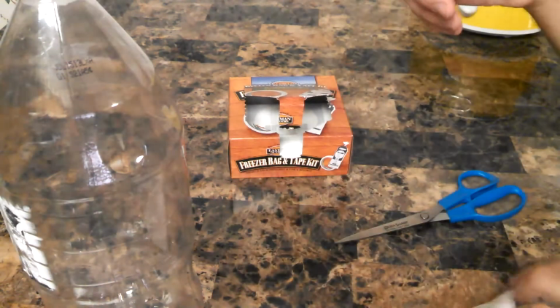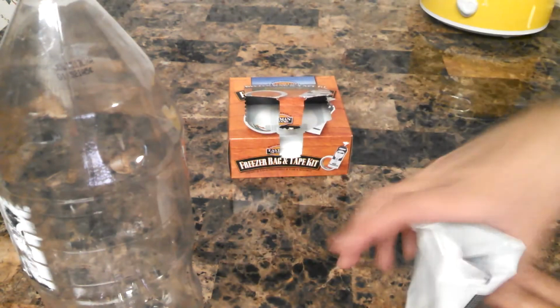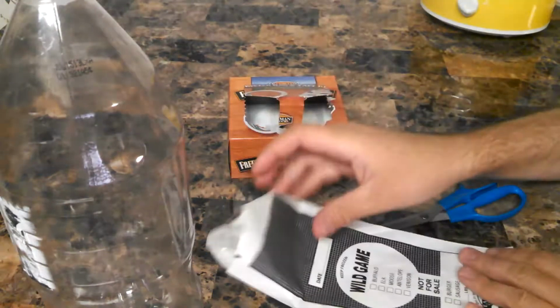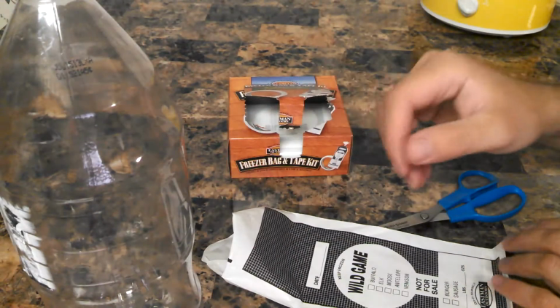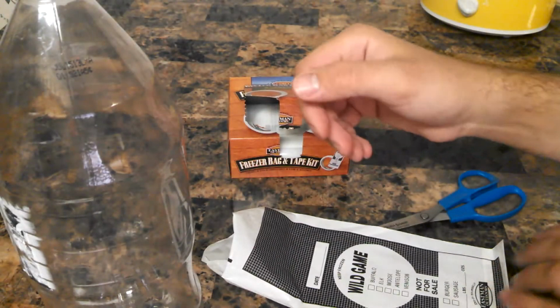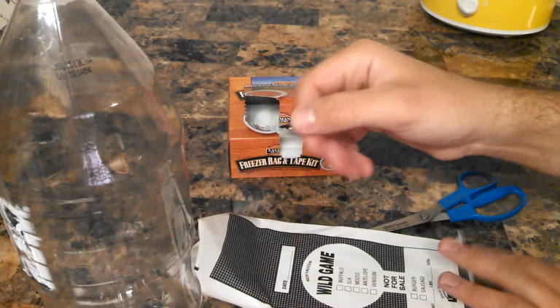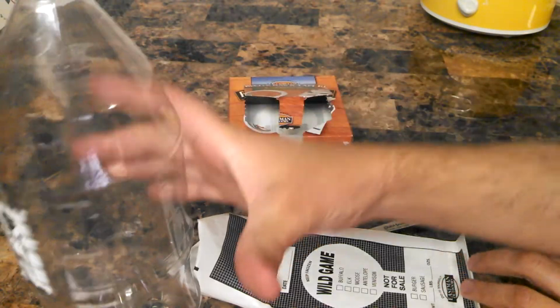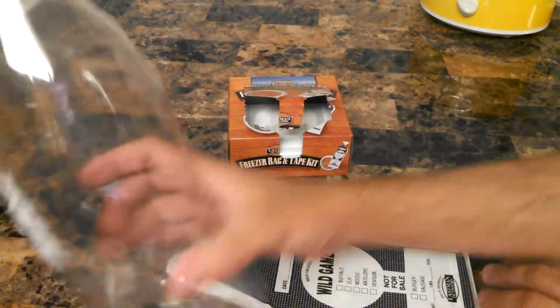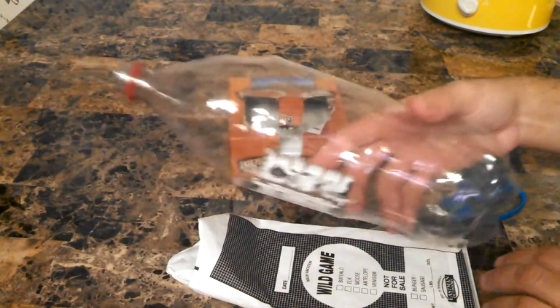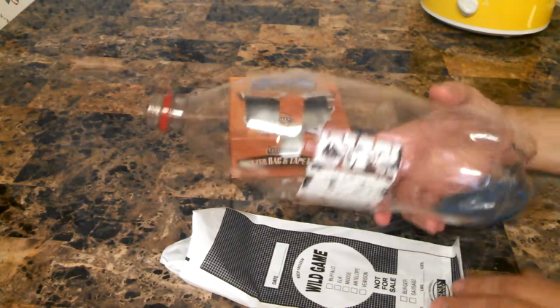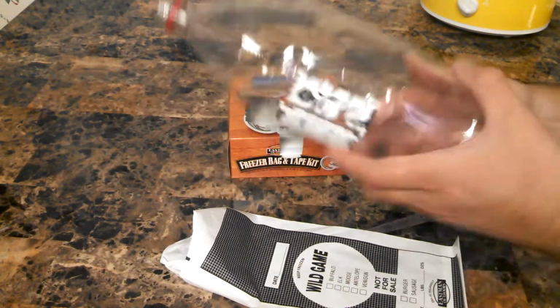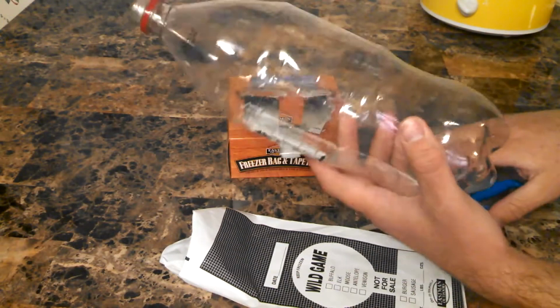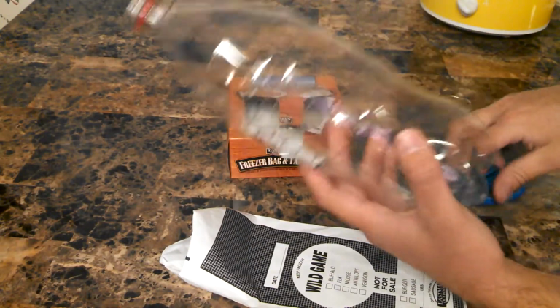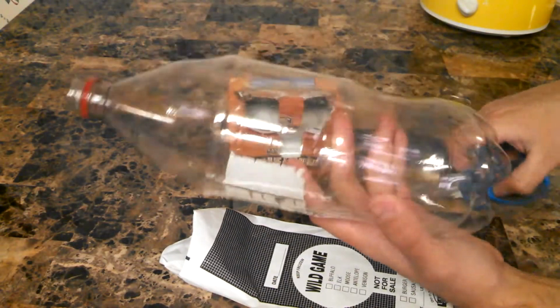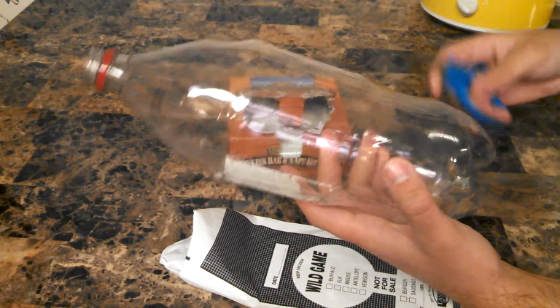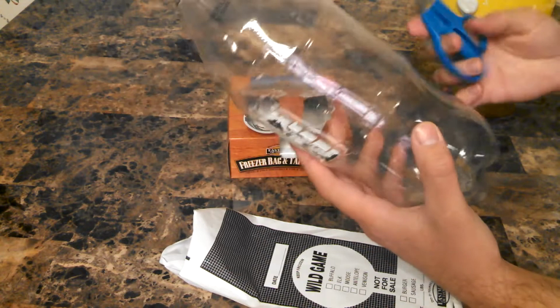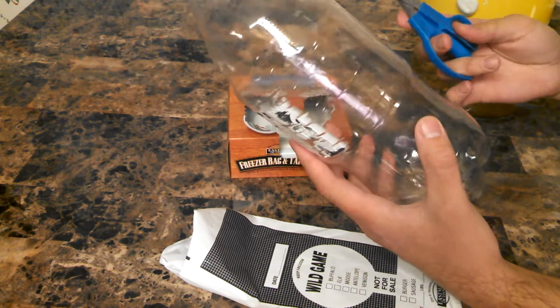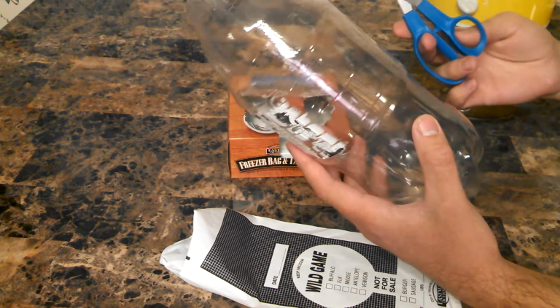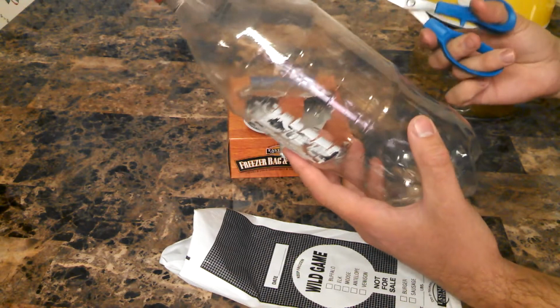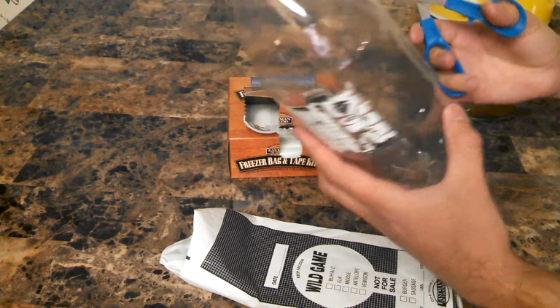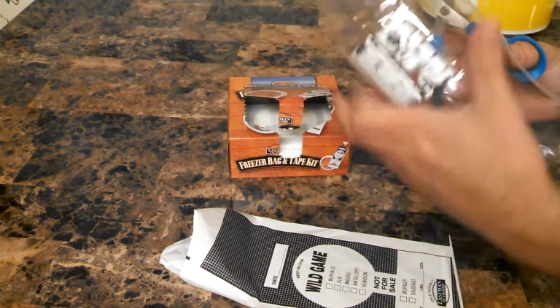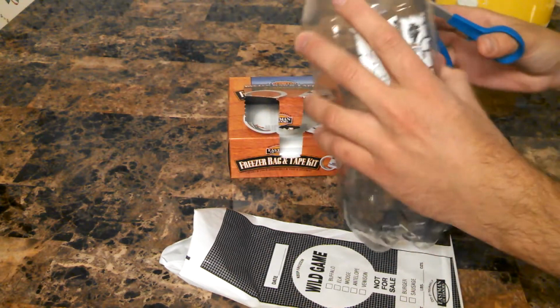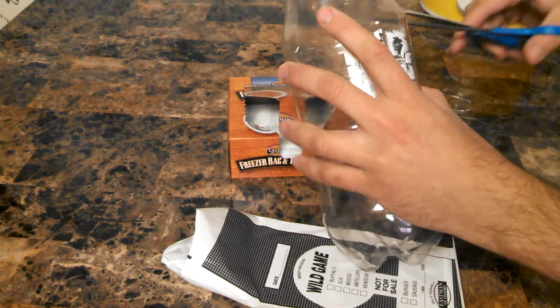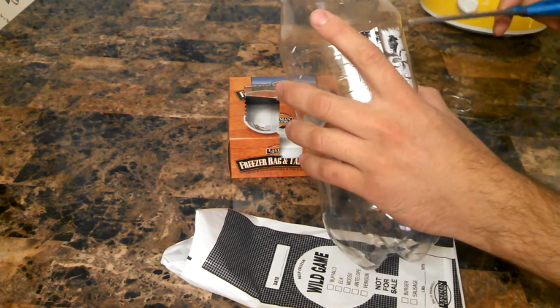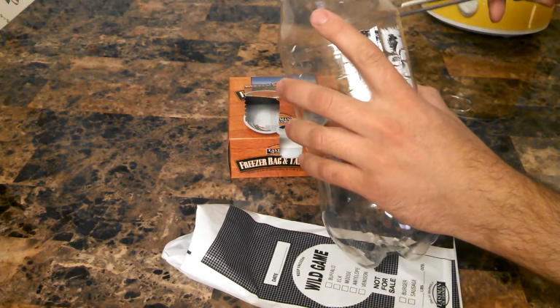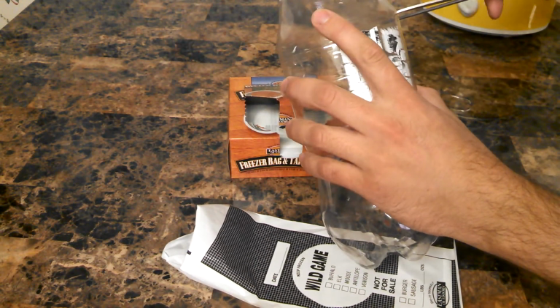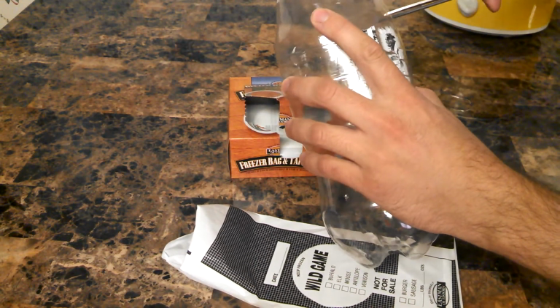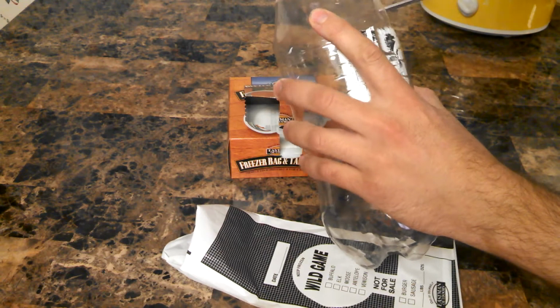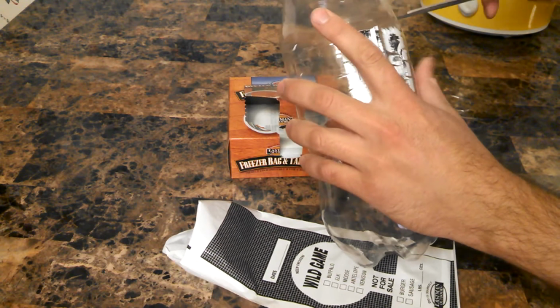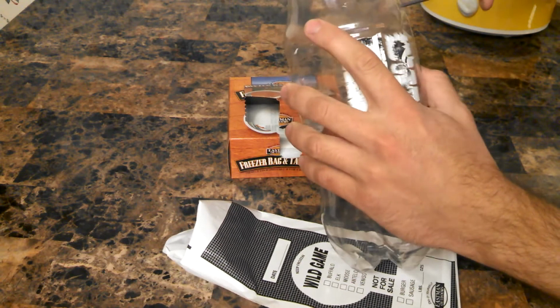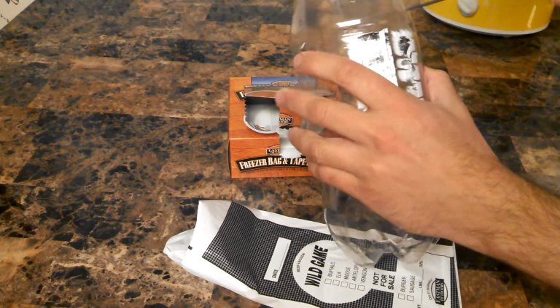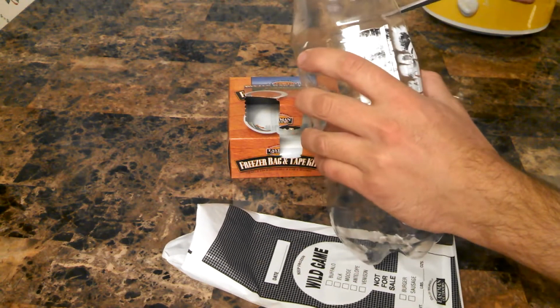So this is what I came up with last night to kind of make this work. First off, you're going to need yourself just a two-liter bottle. Anybody that's watched my videos before knows I use these a lot. And what you're going to do is you're just going to make yourself a hole in it.